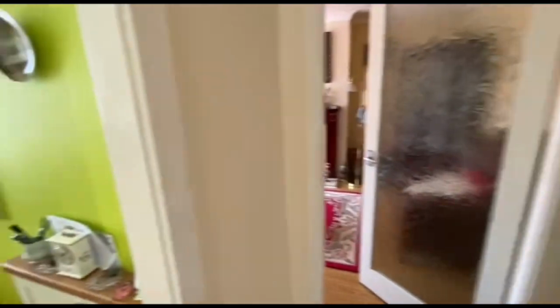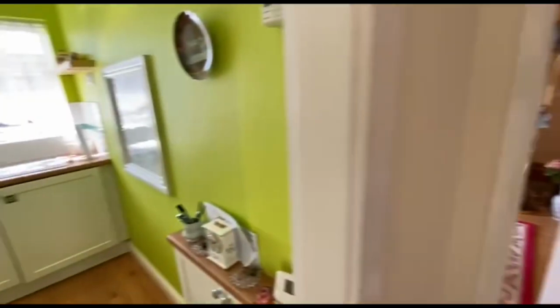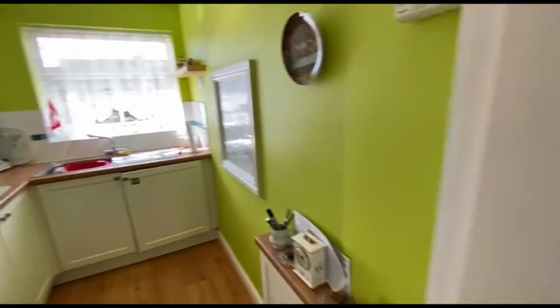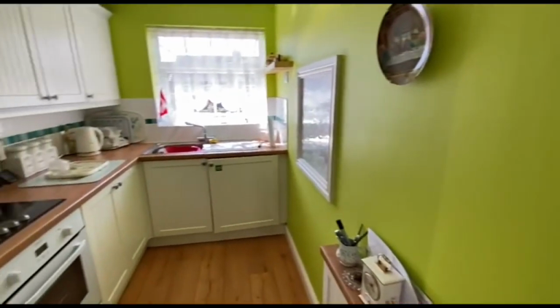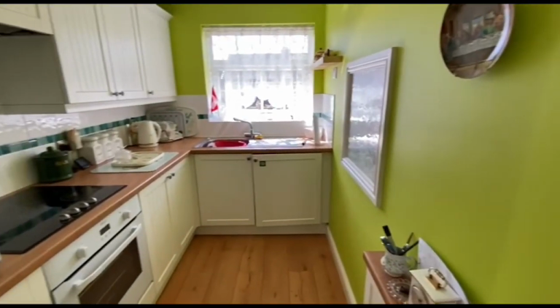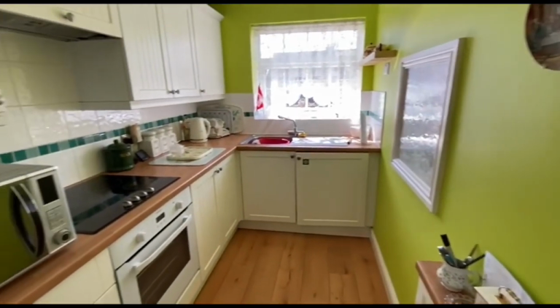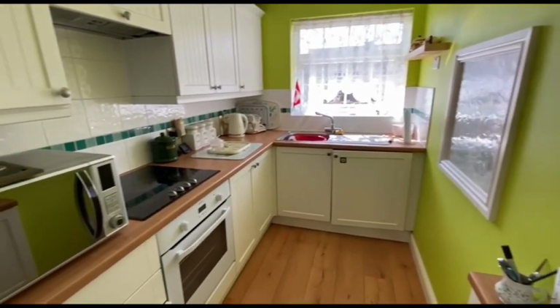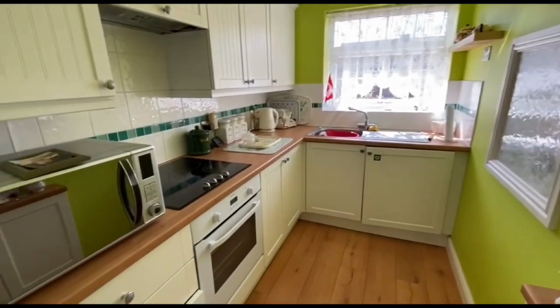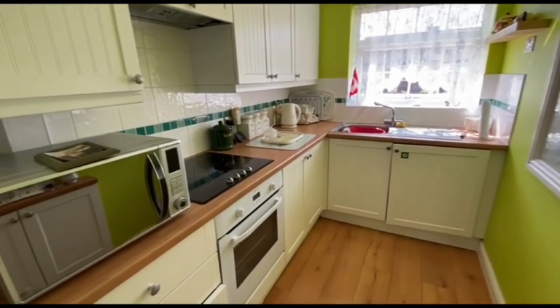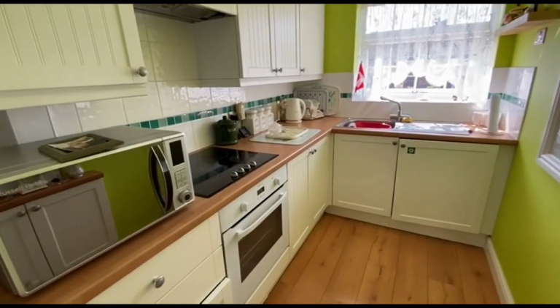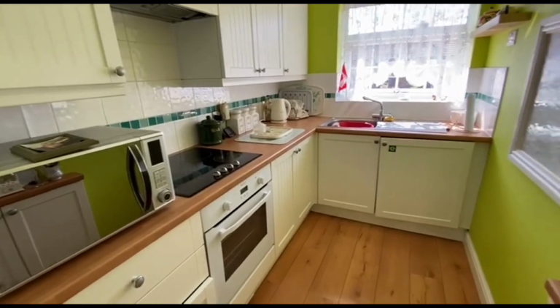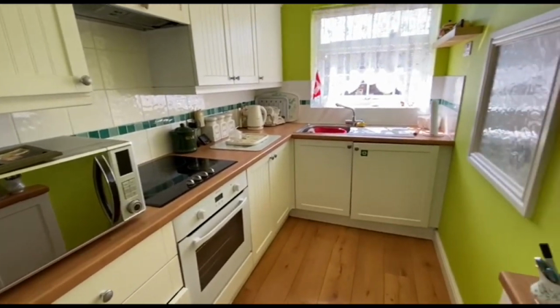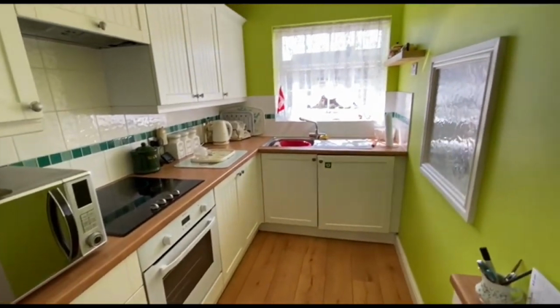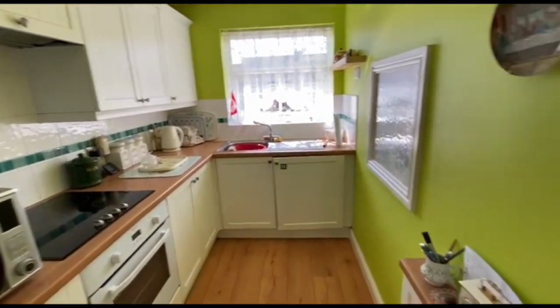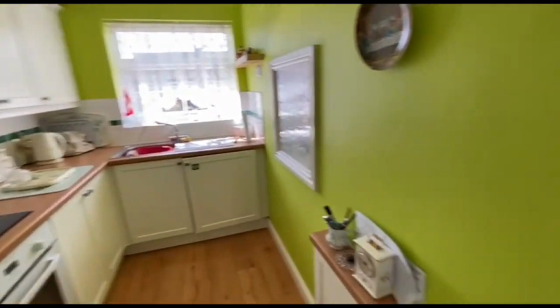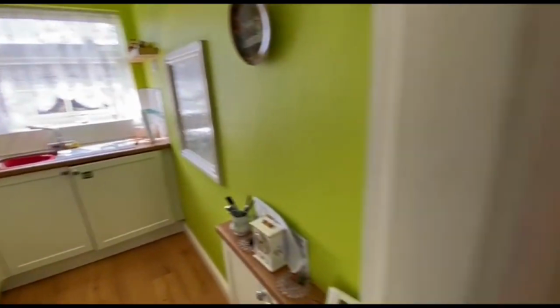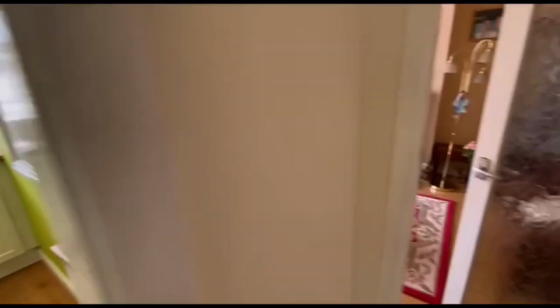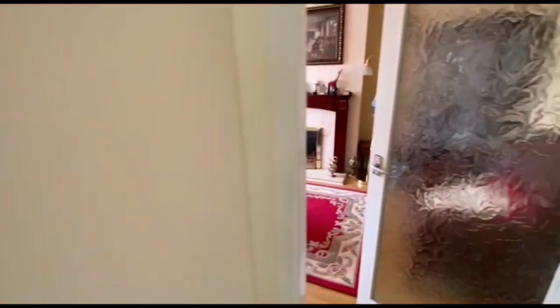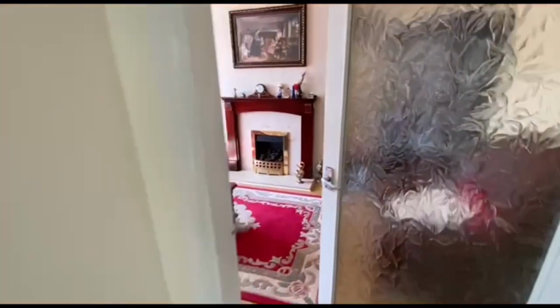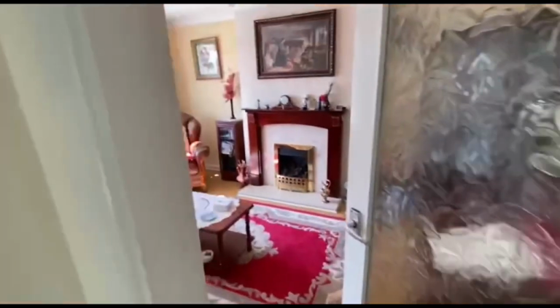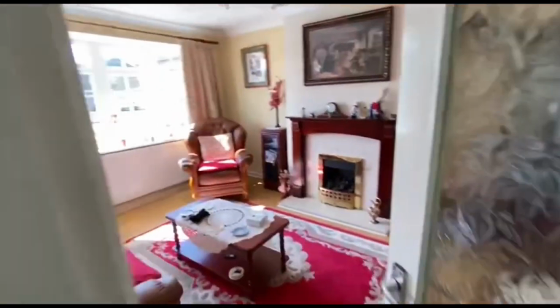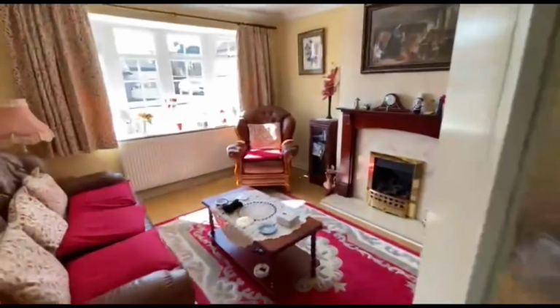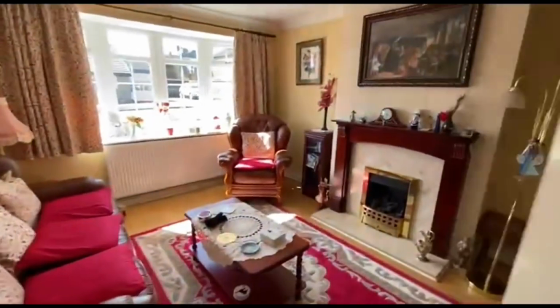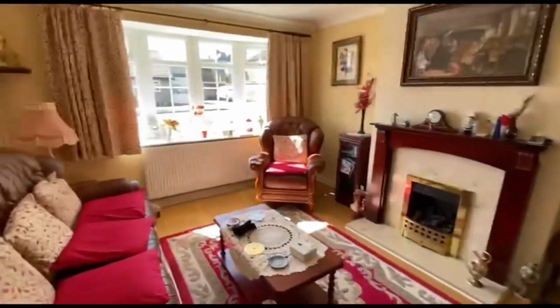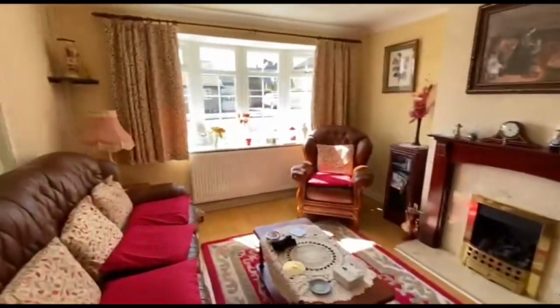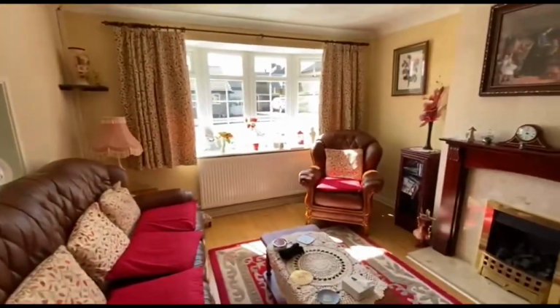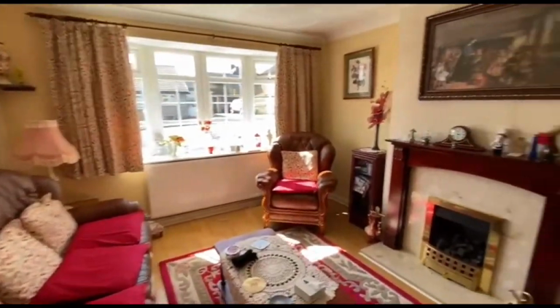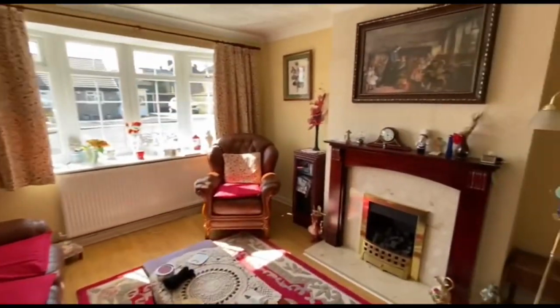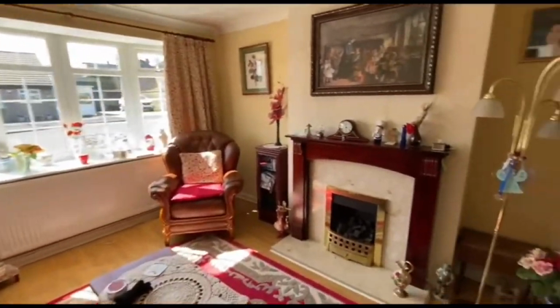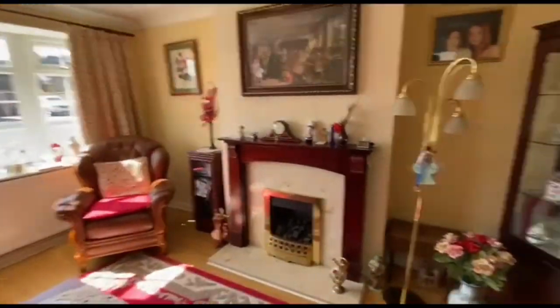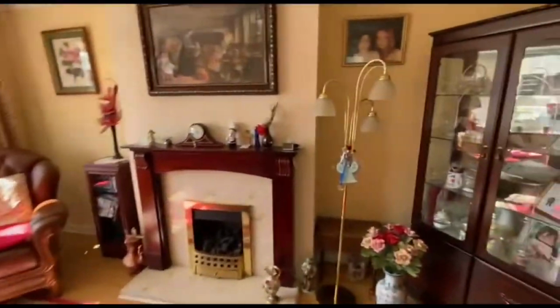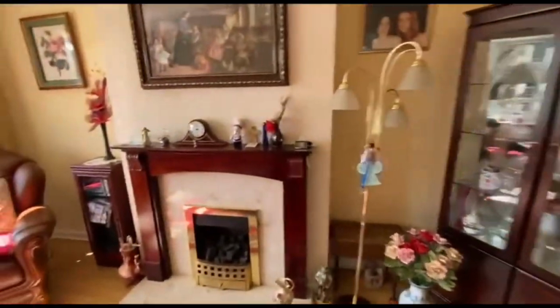Kitchen — not long done, quite a nice kitchen. A nice open, sort of airy lounge and dining area.